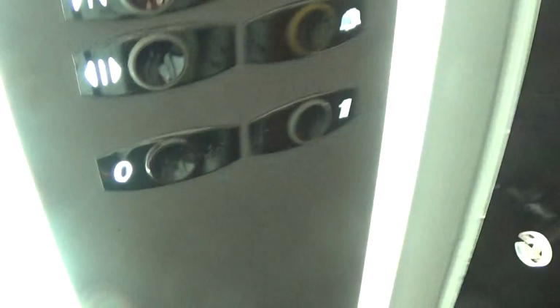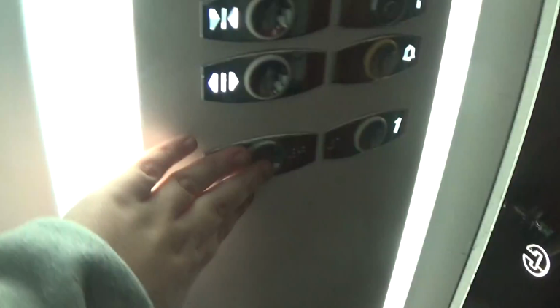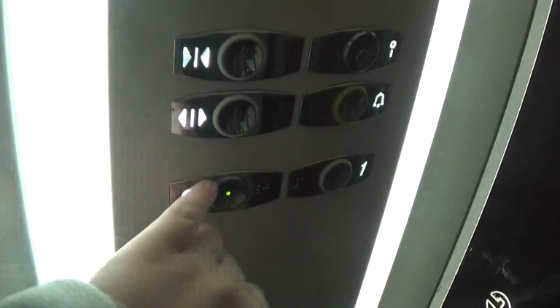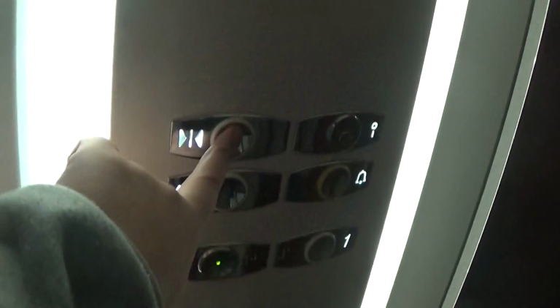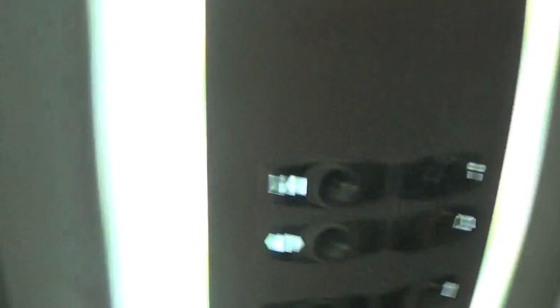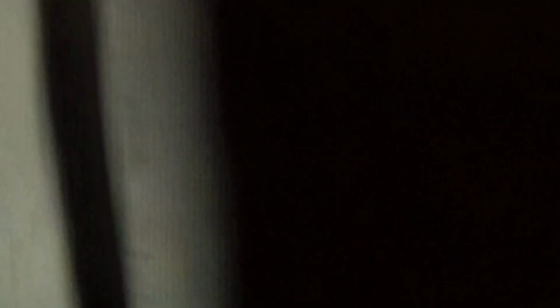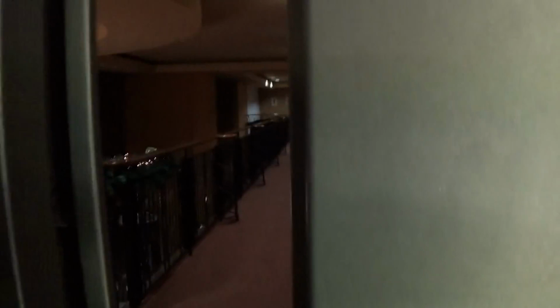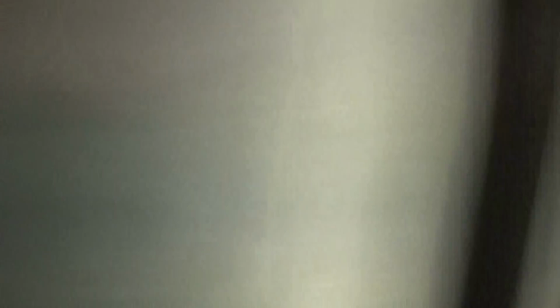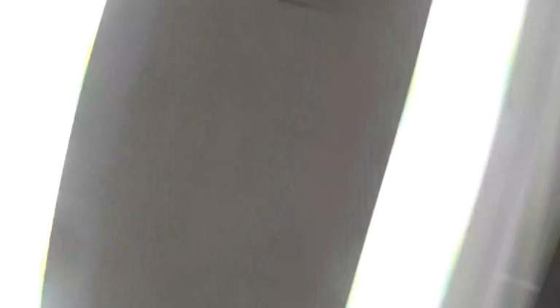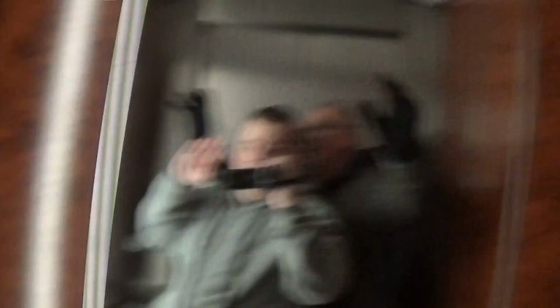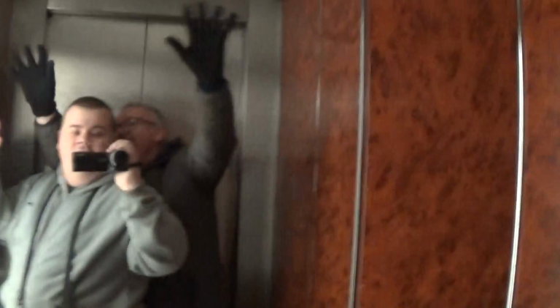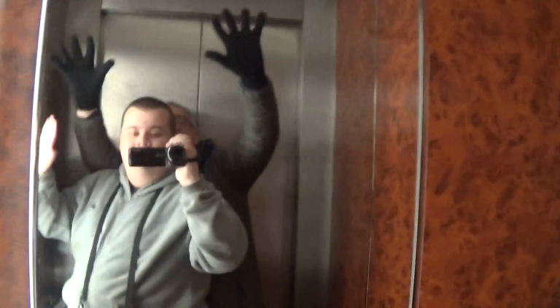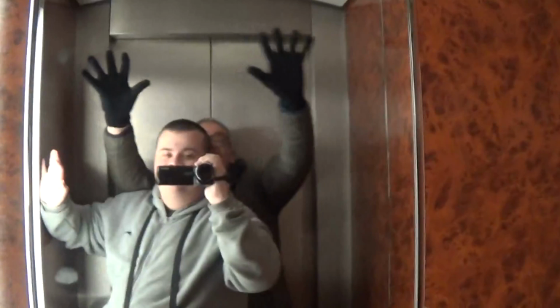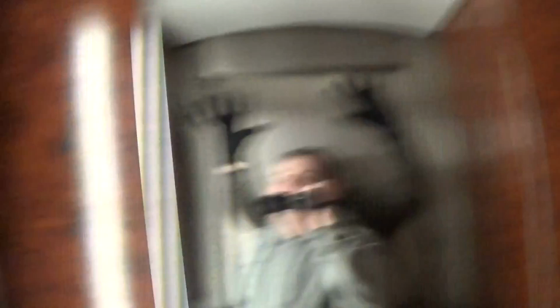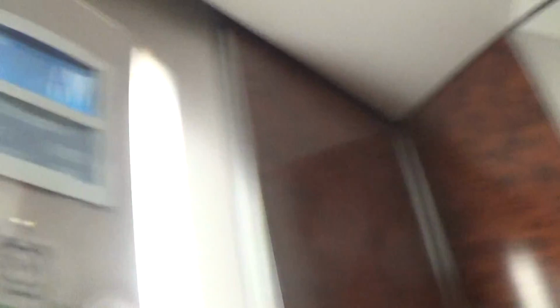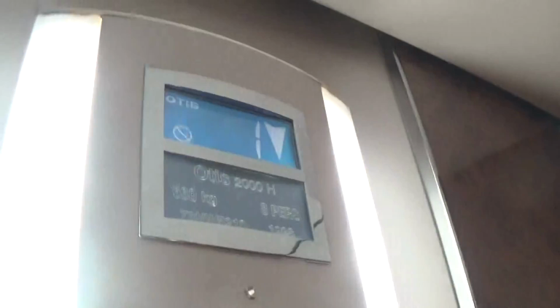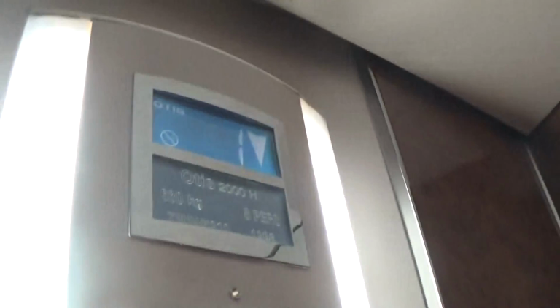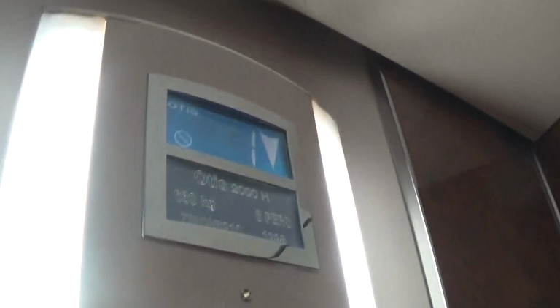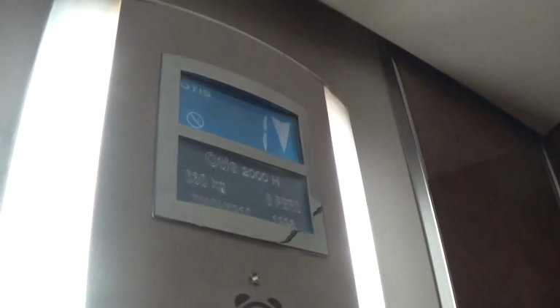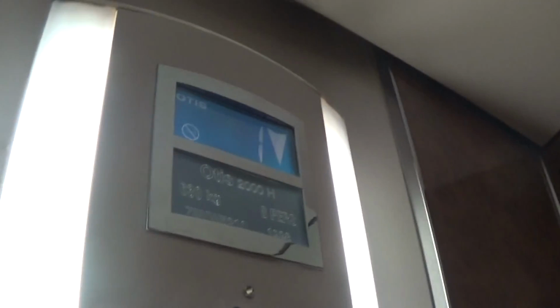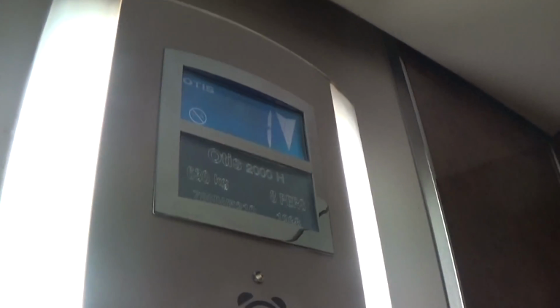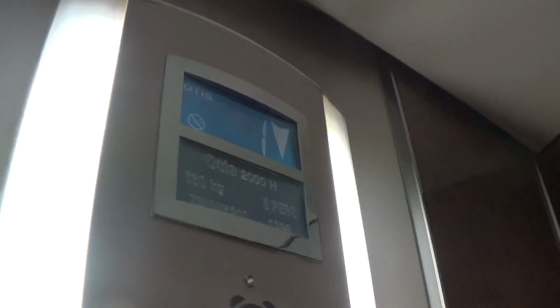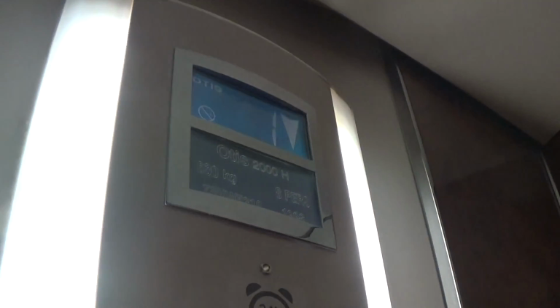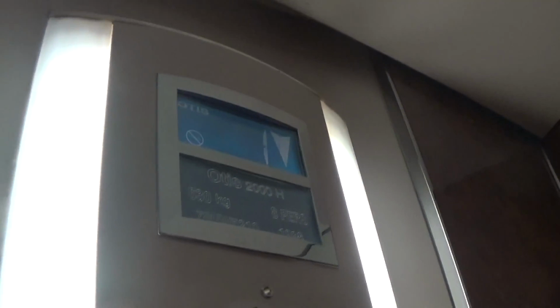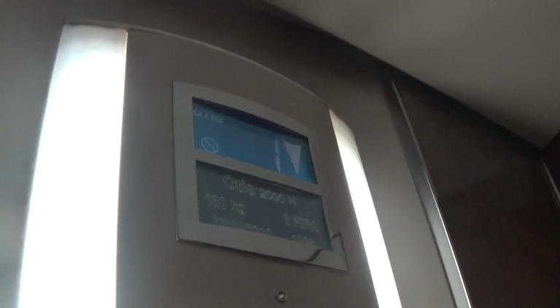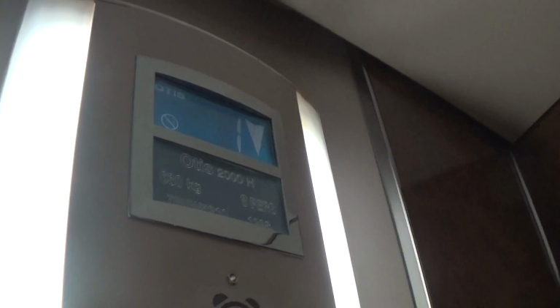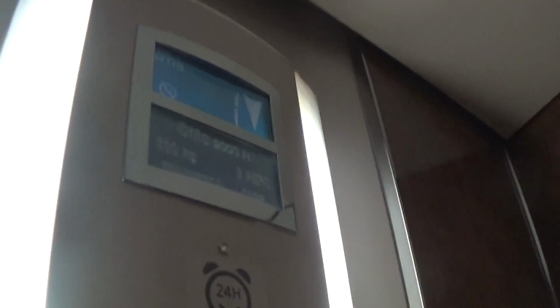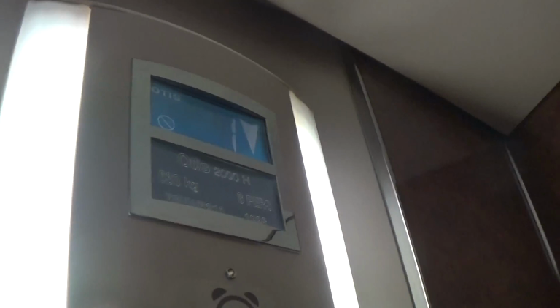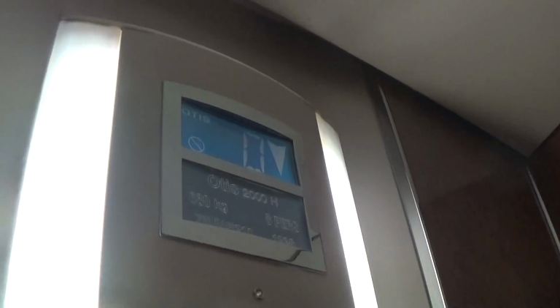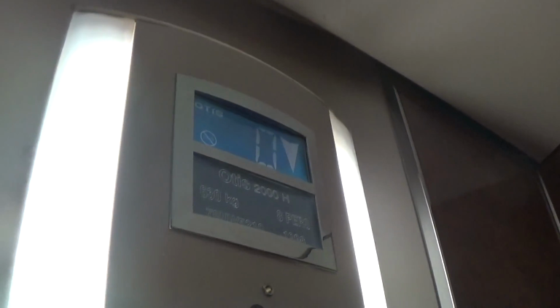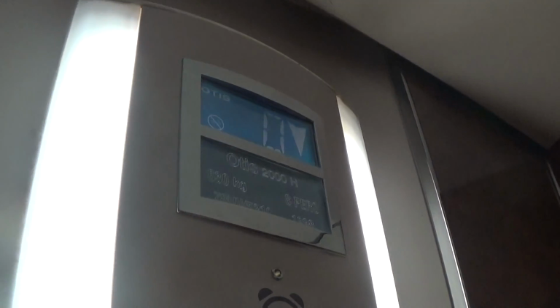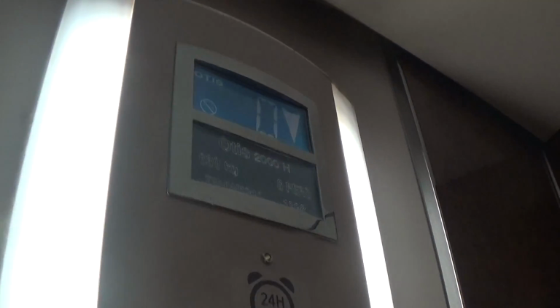Let's go back down to zero to my car view. It's pretty basic Otis 2000H. It's got the flow and the capacity is 630kg. It's built in 1998. Here we are back down at zero.